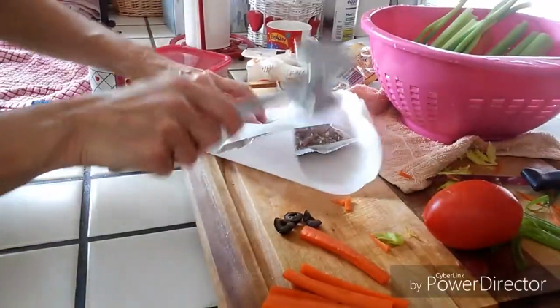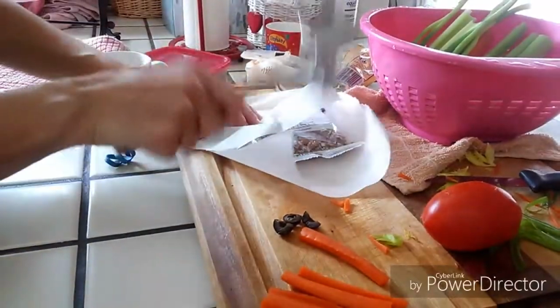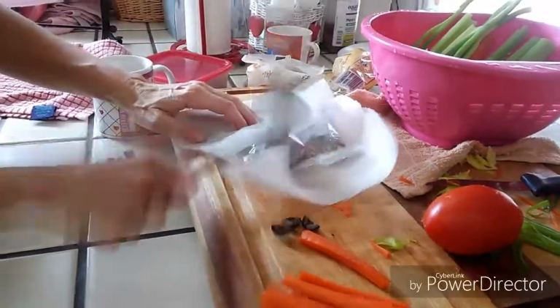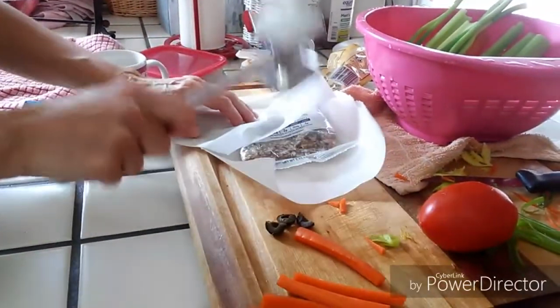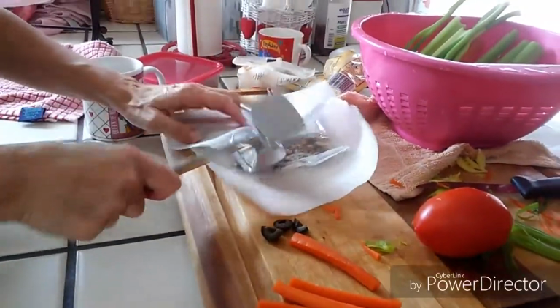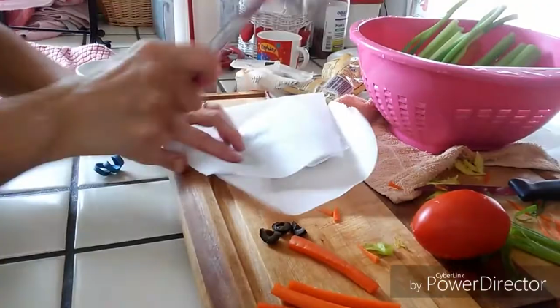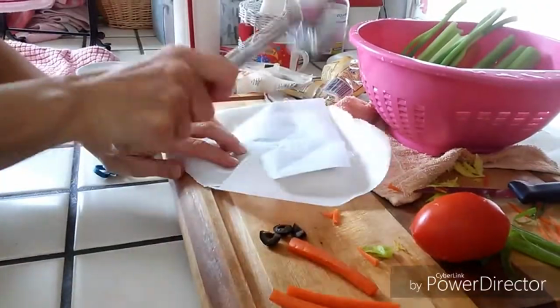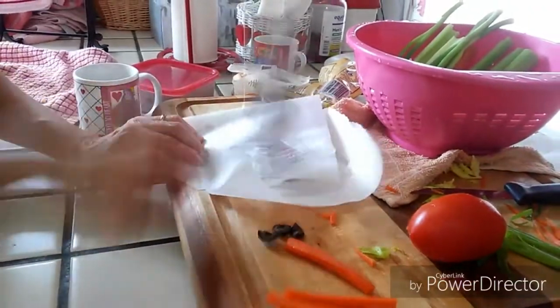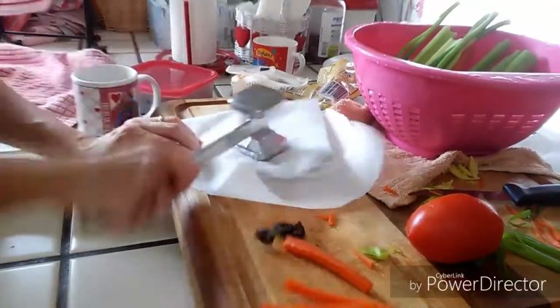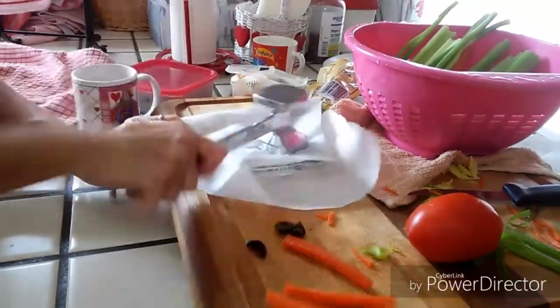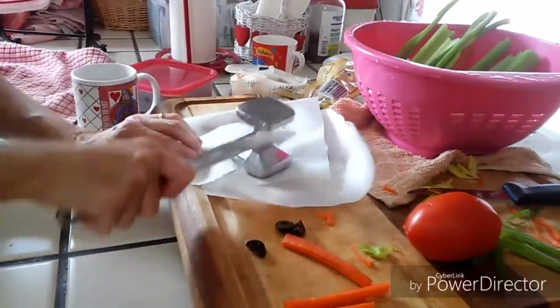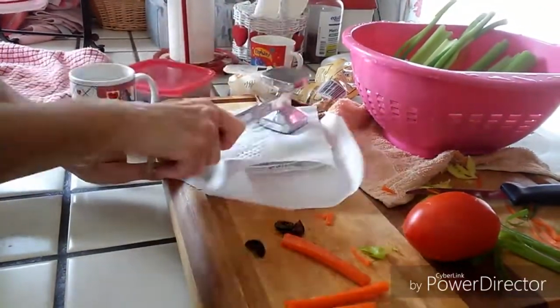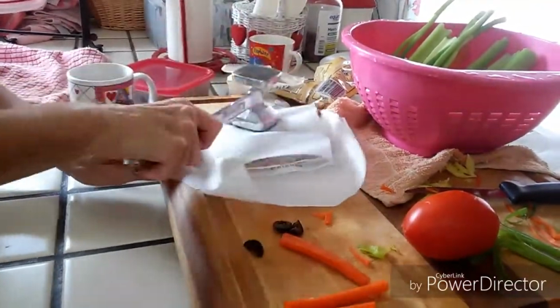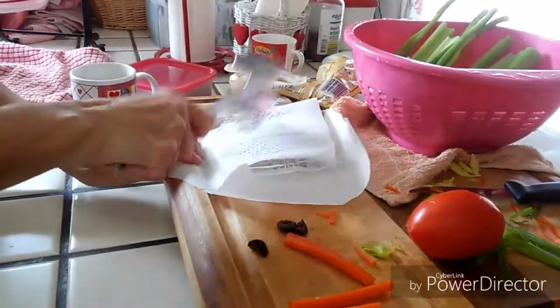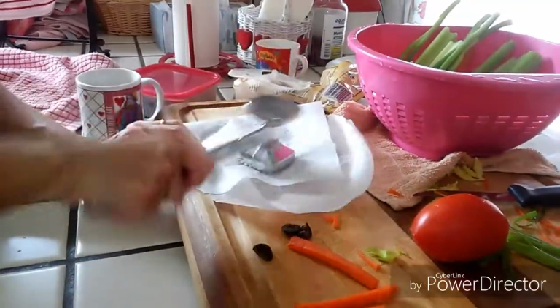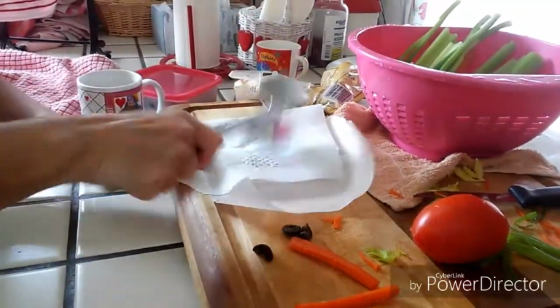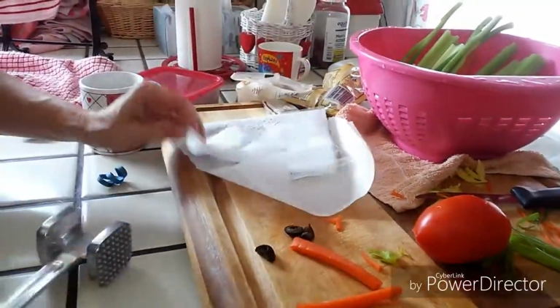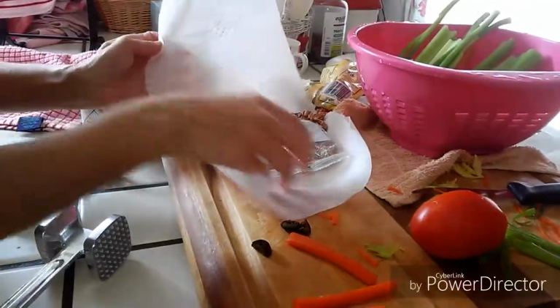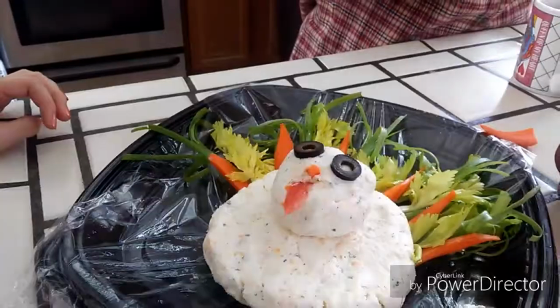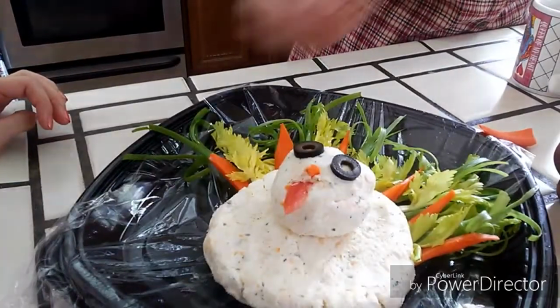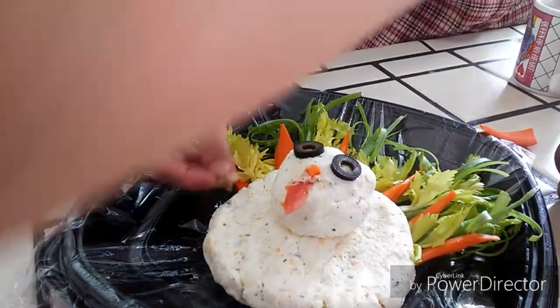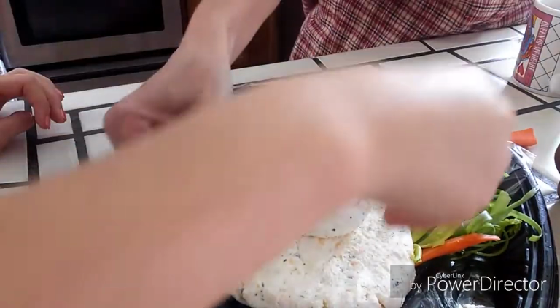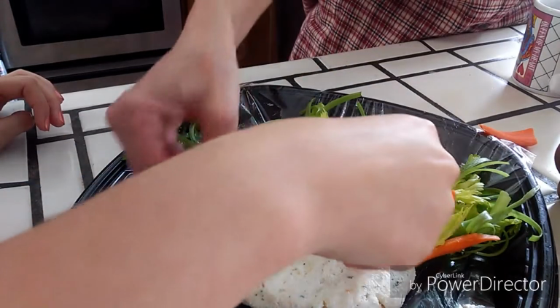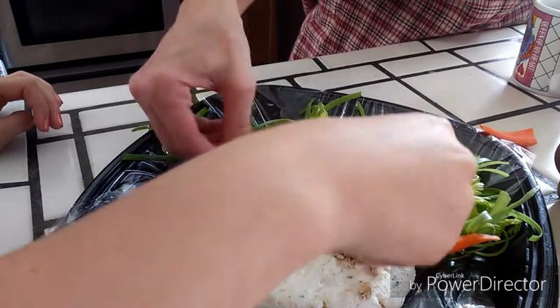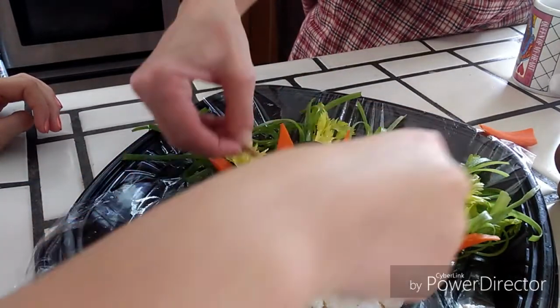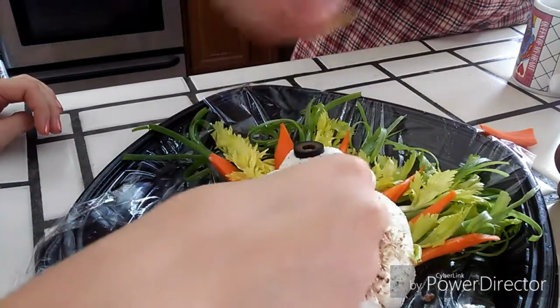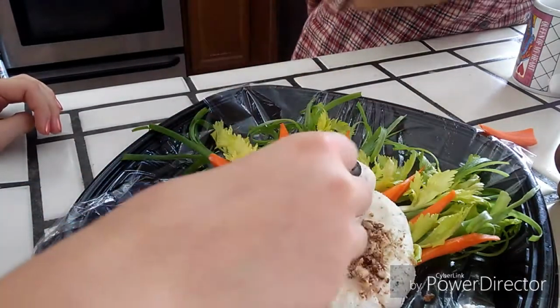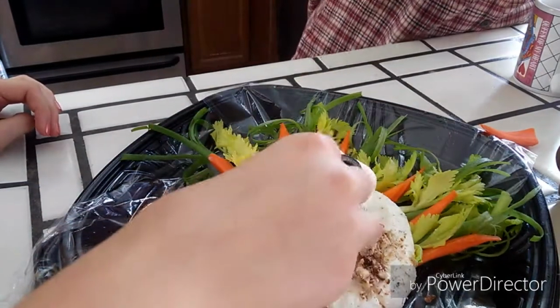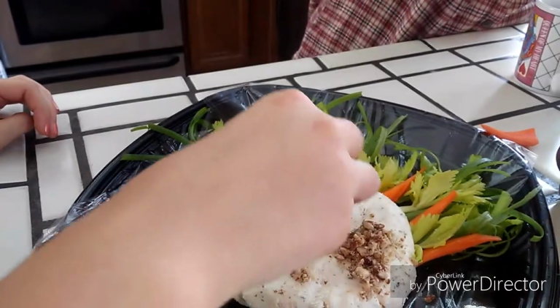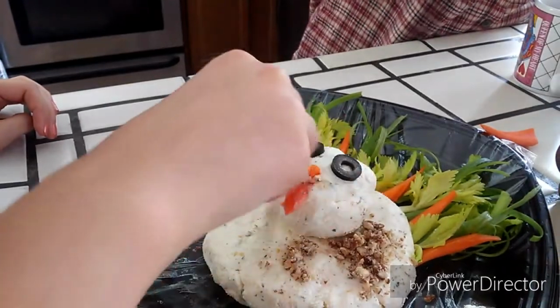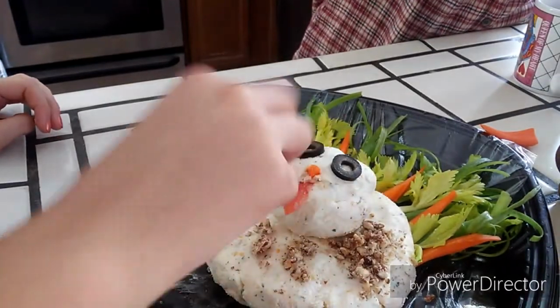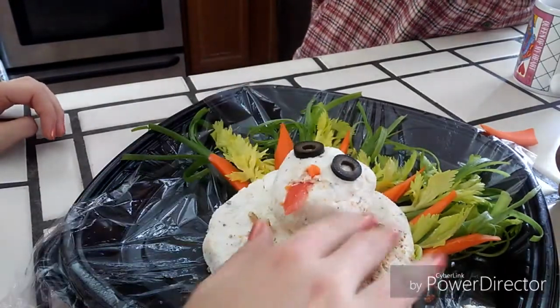We just took the chopped pecans and crushed them so that we could sprinkle them over the turkey to make it brown rather than white. If you're allergic to nuts or something like that, you can just skip this step, or you can add a little bit of food dye in when you're making the cheese ball itself.